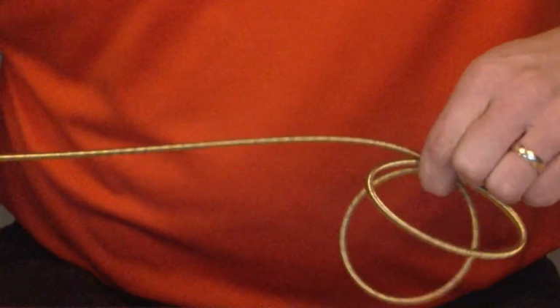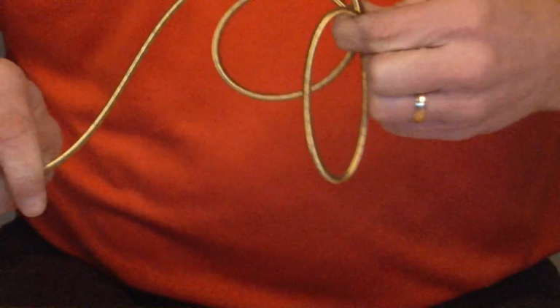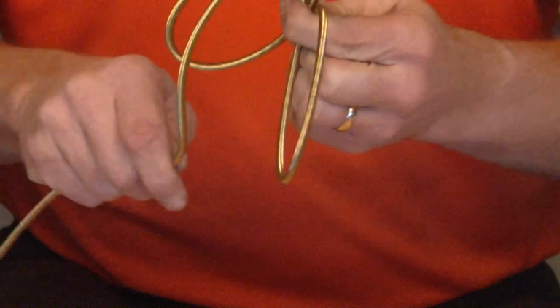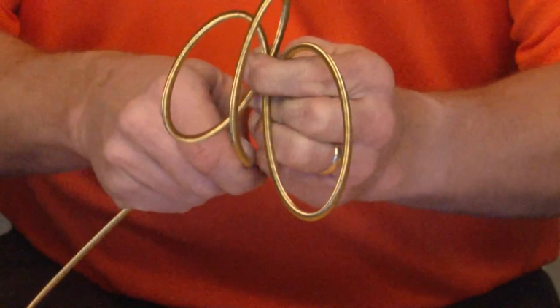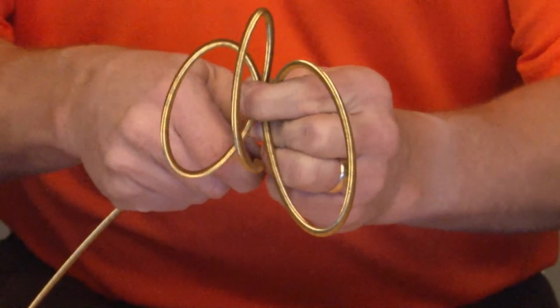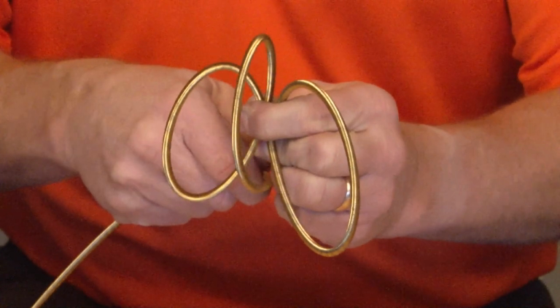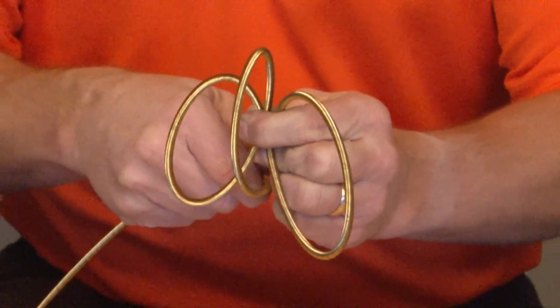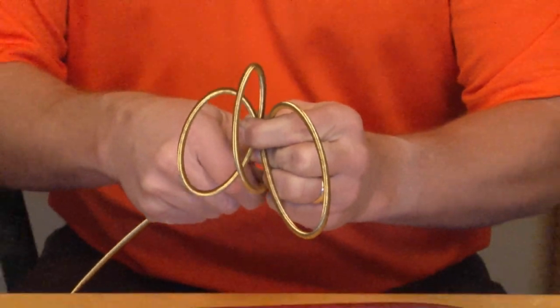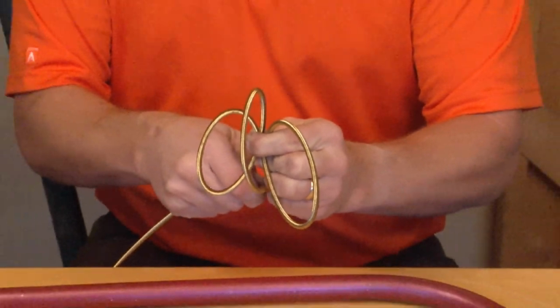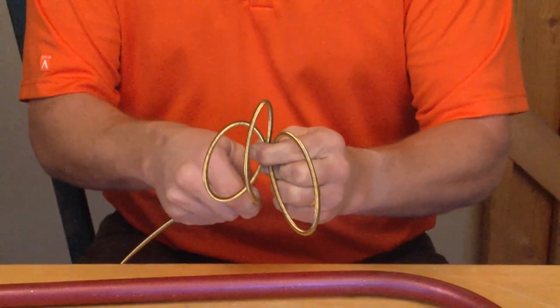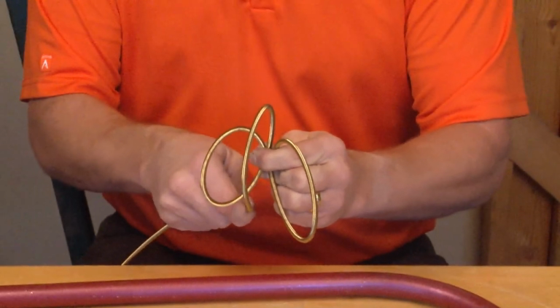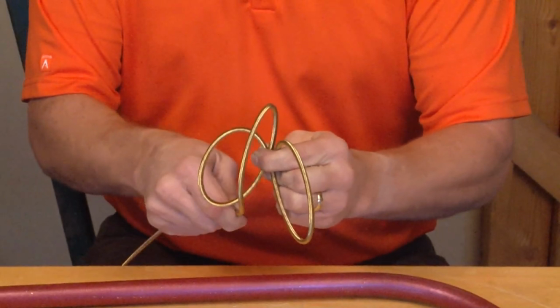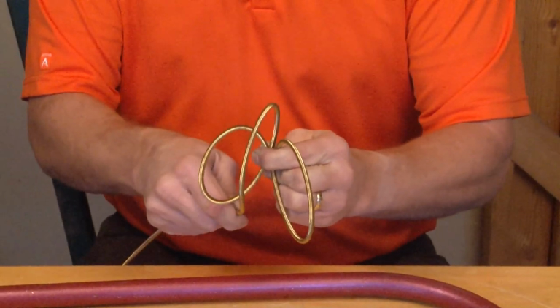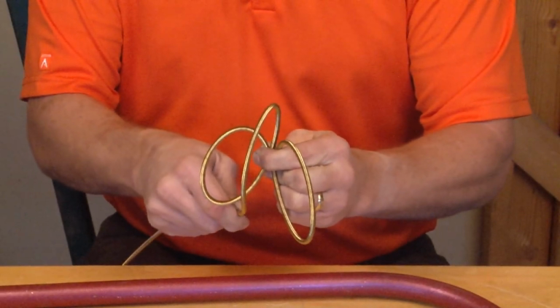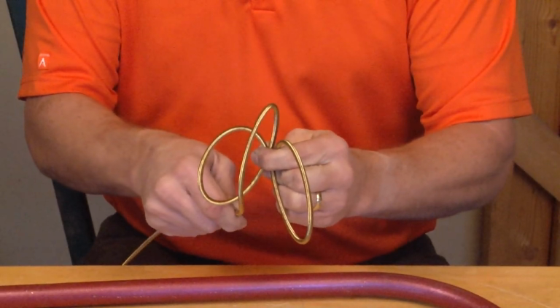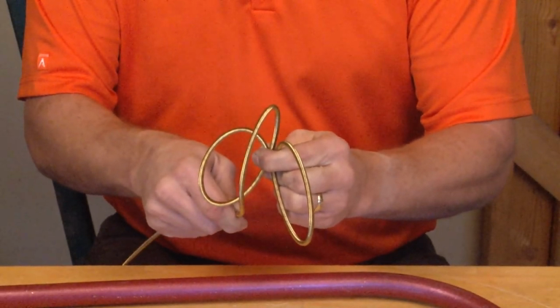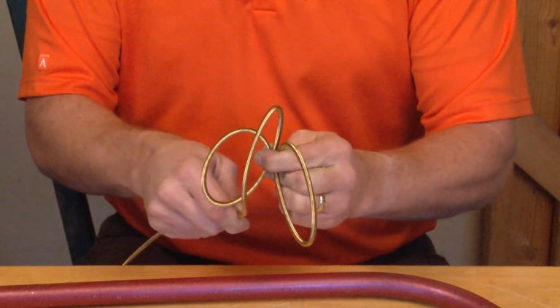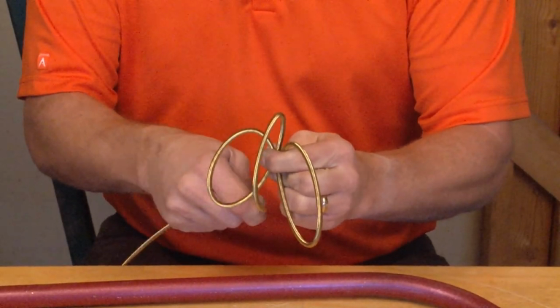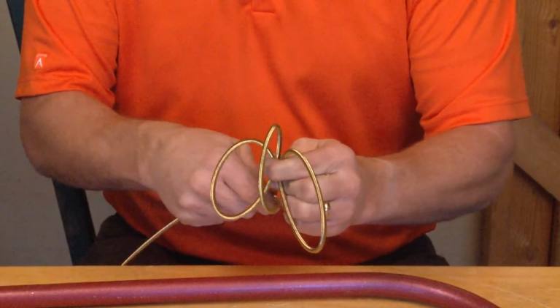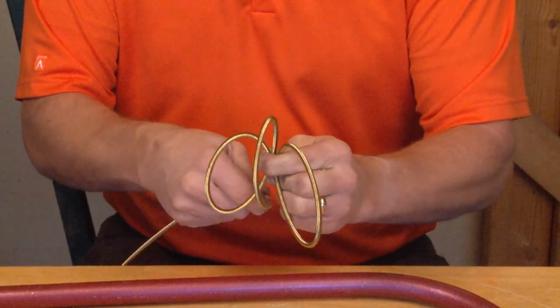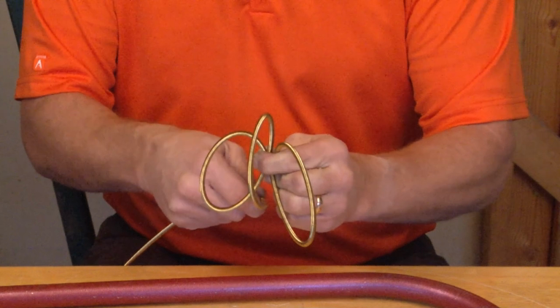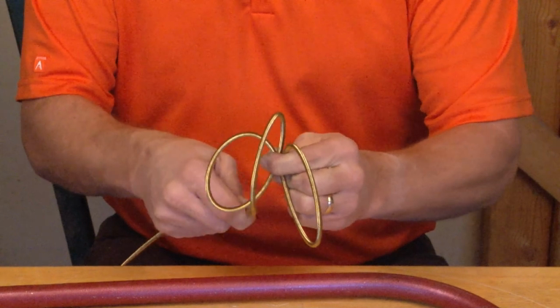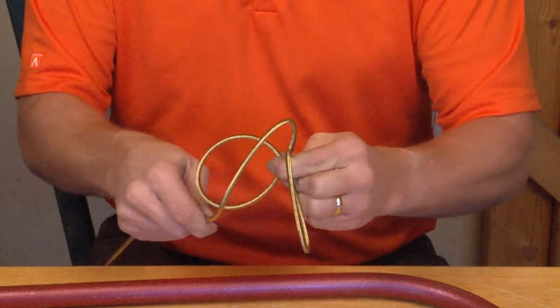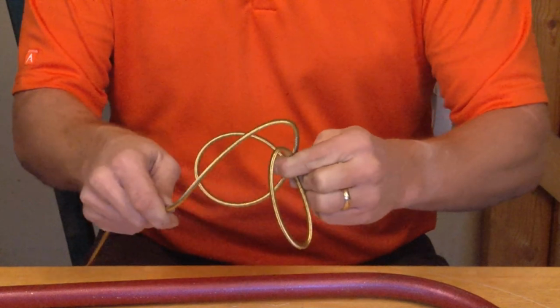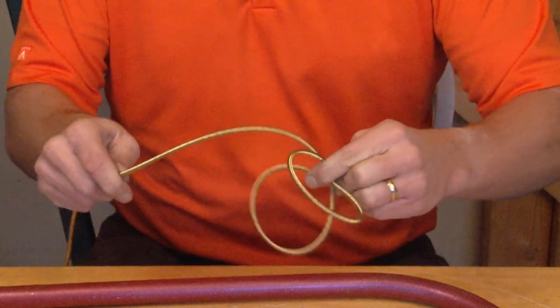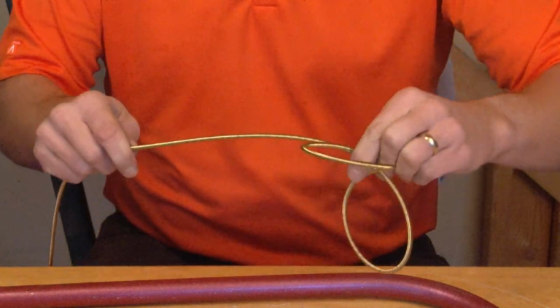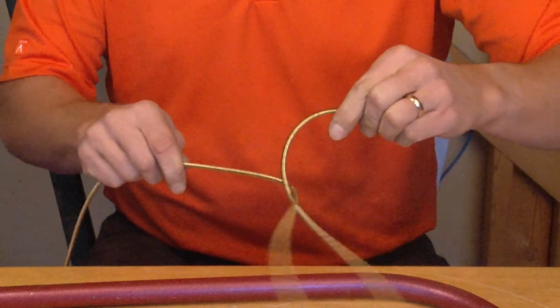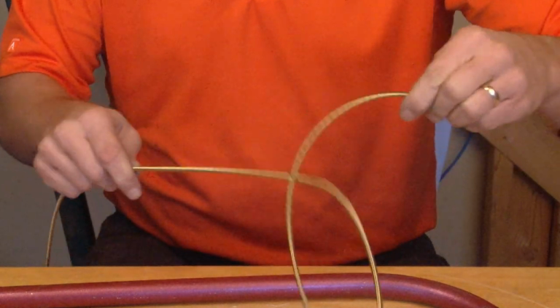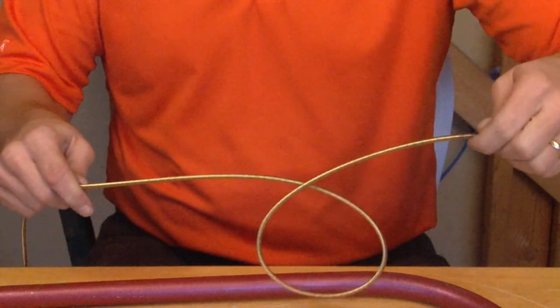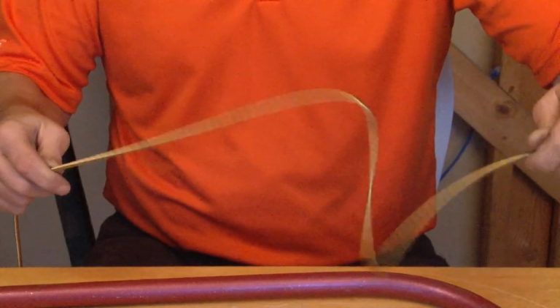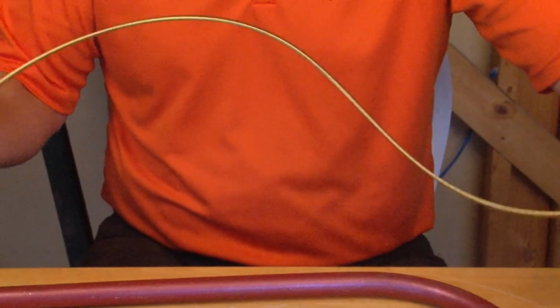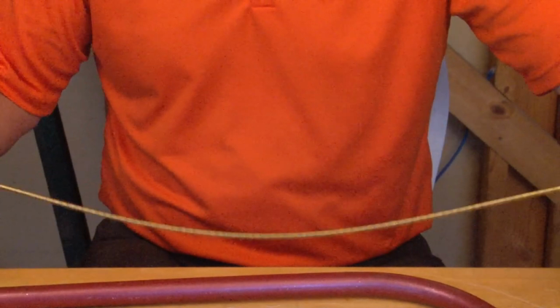As you can see, it coils right around for the tightest, toughest turns, yet it's very durable and it won't break. It snaps right back when you're ready to pull your wires.